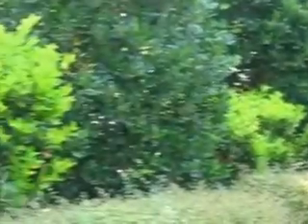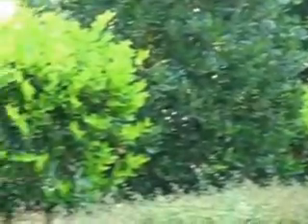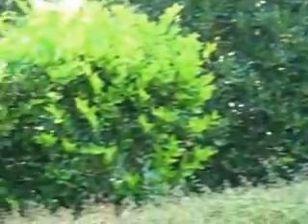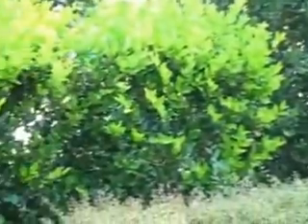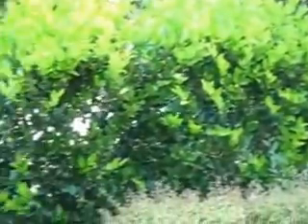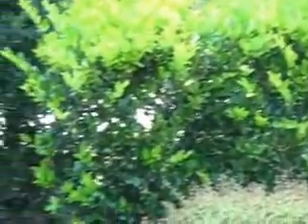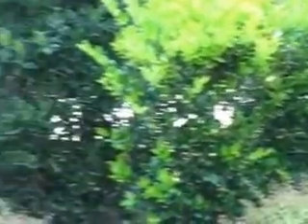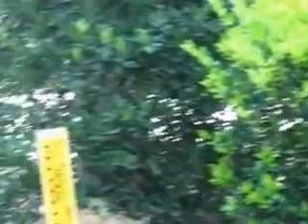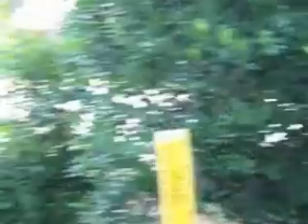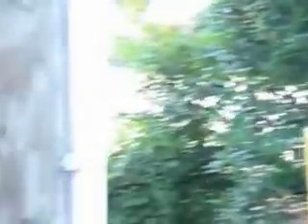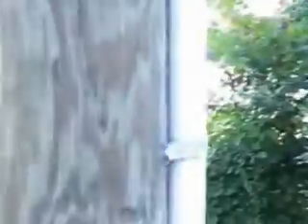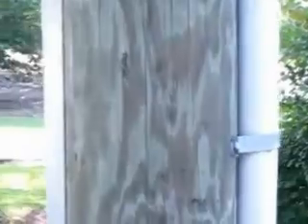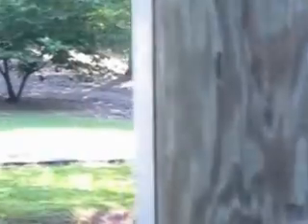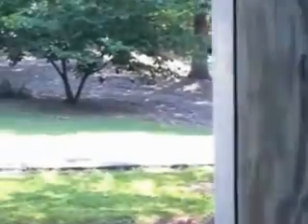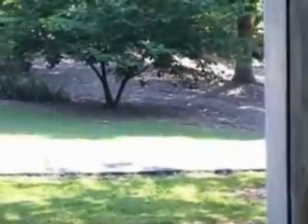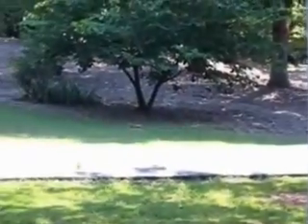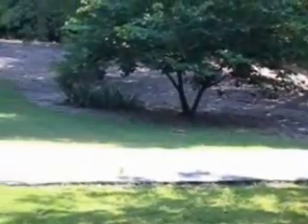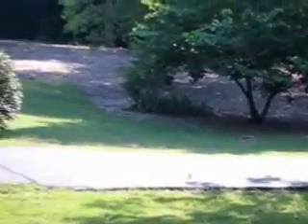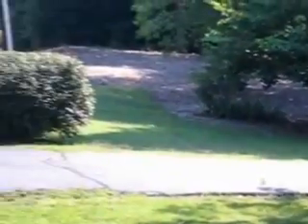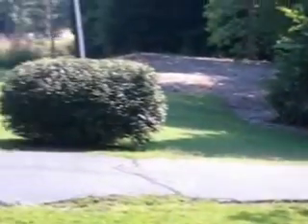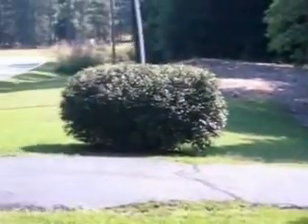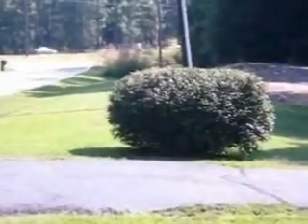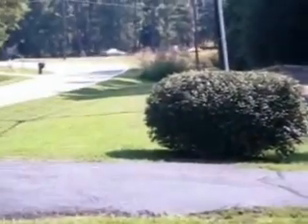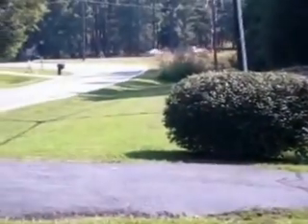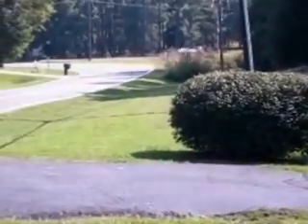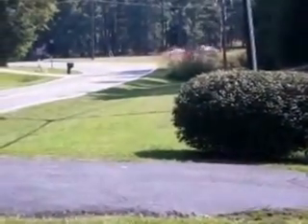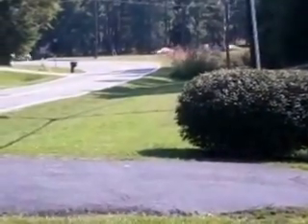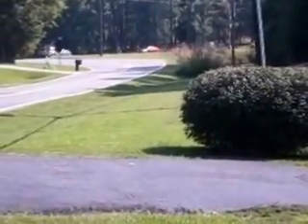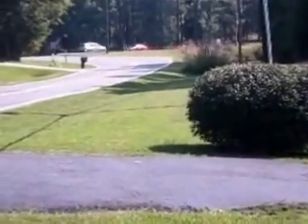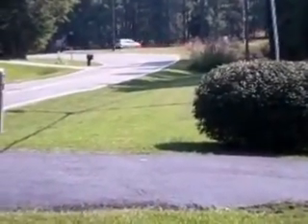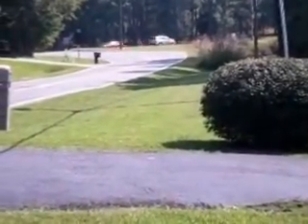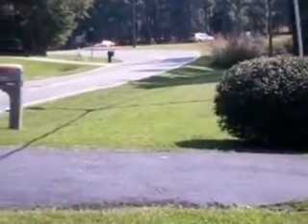Actually, there's a next door neighbor here. This would be the main road out there — I have to figure out what street that is.